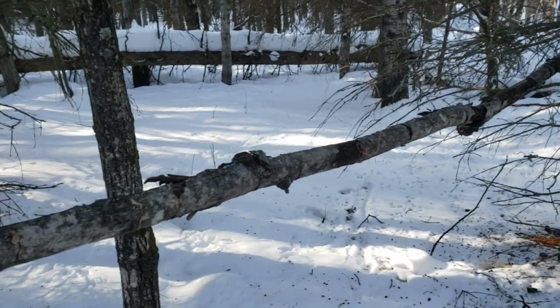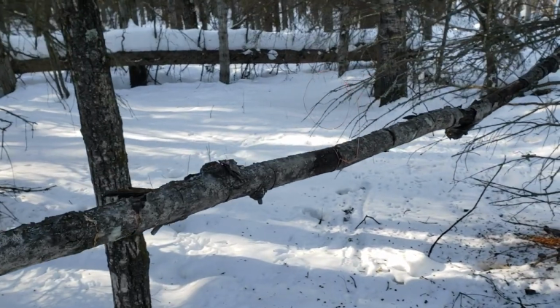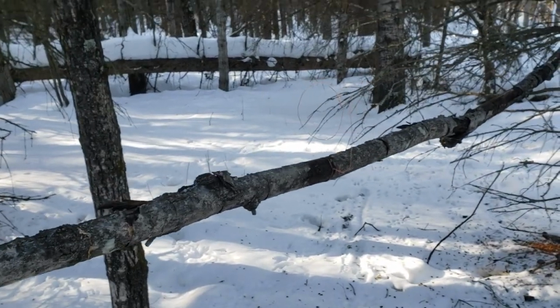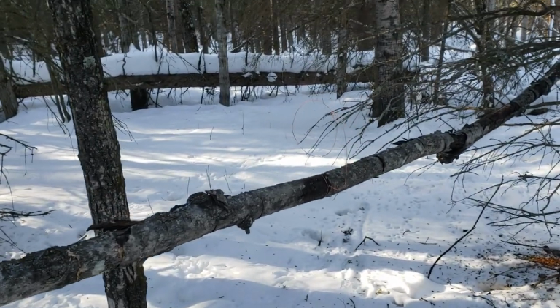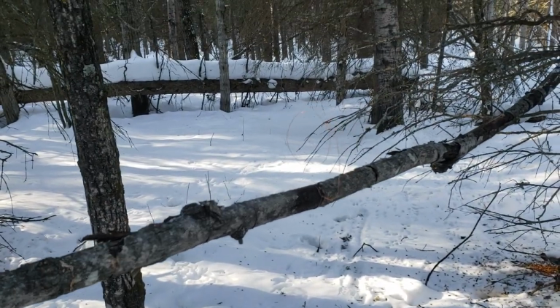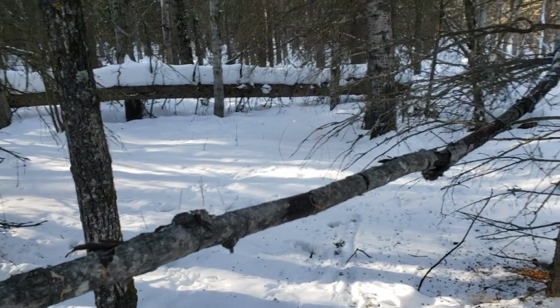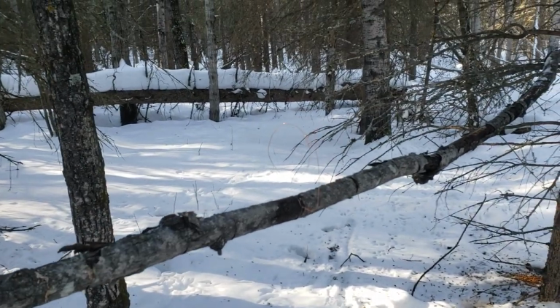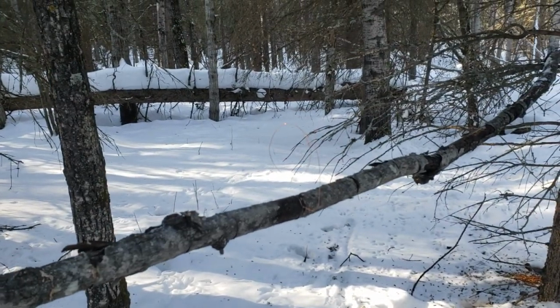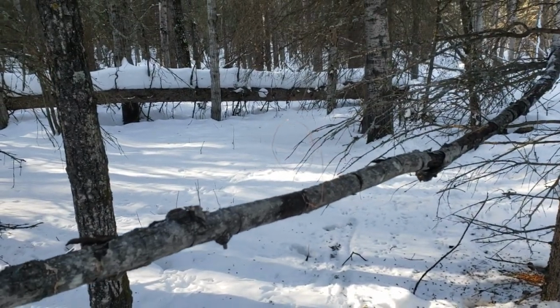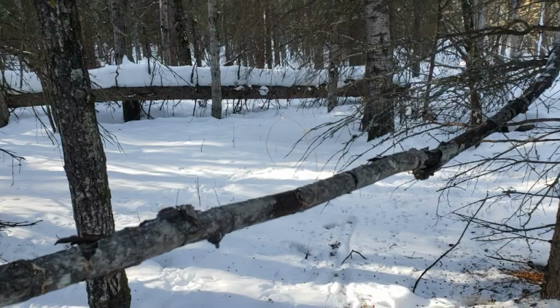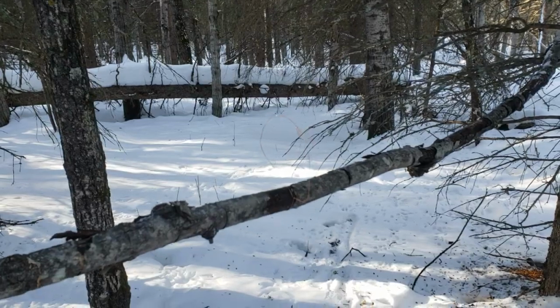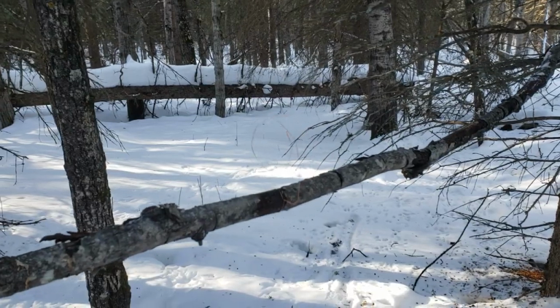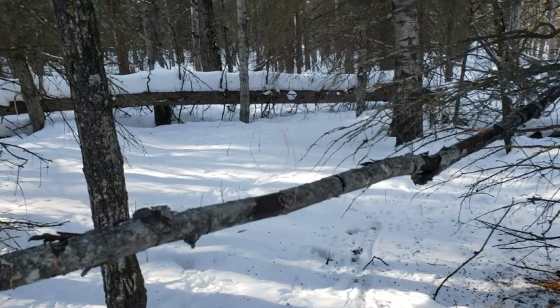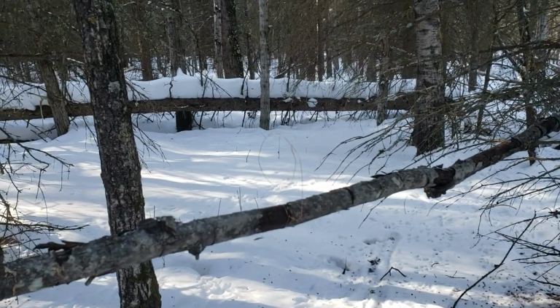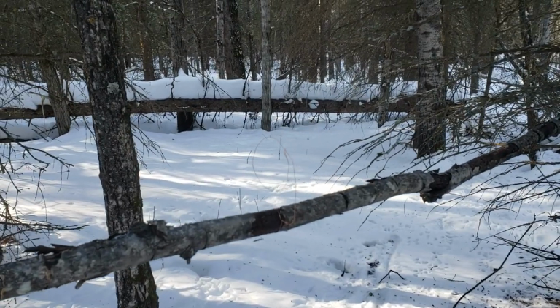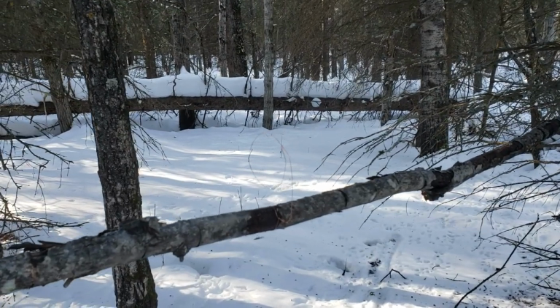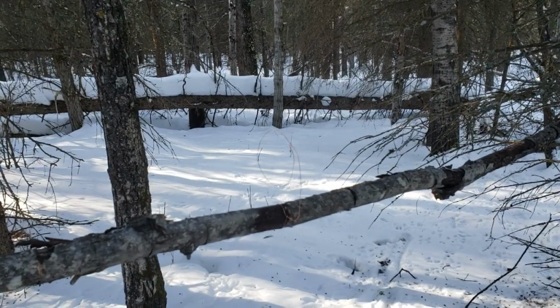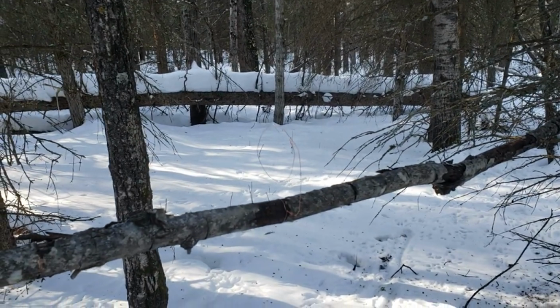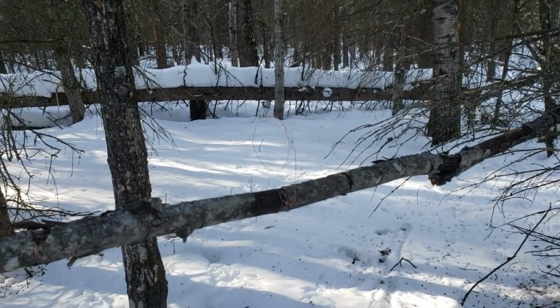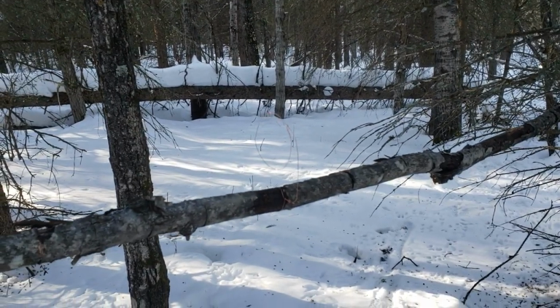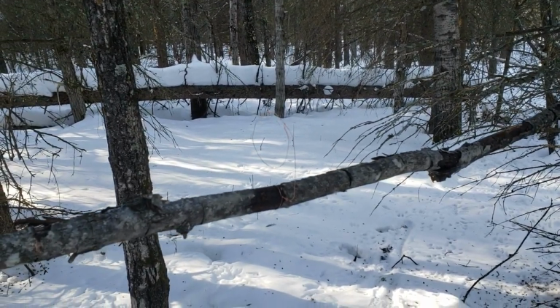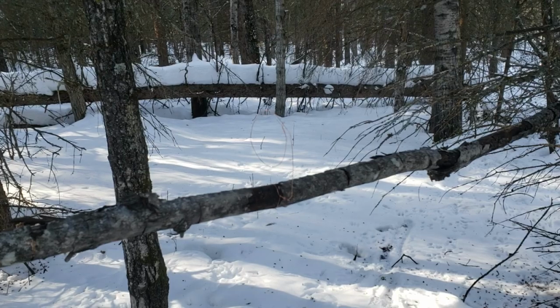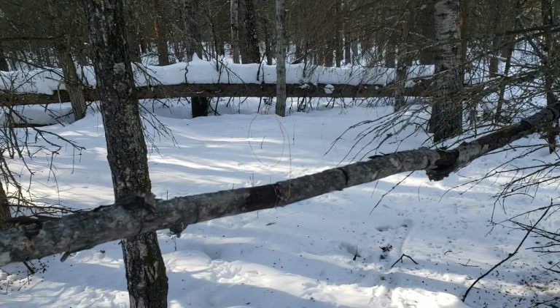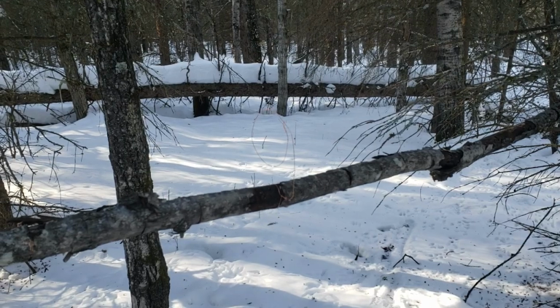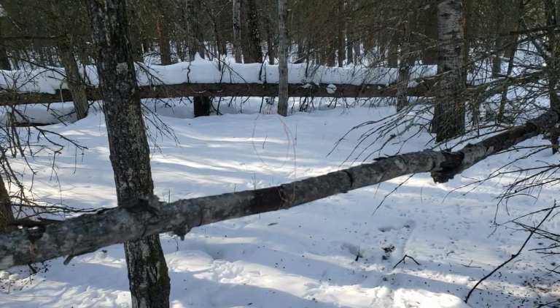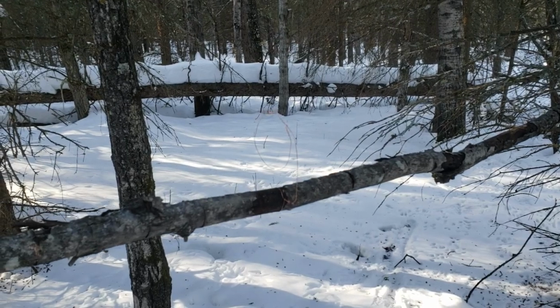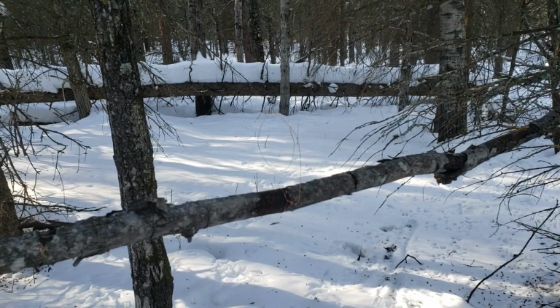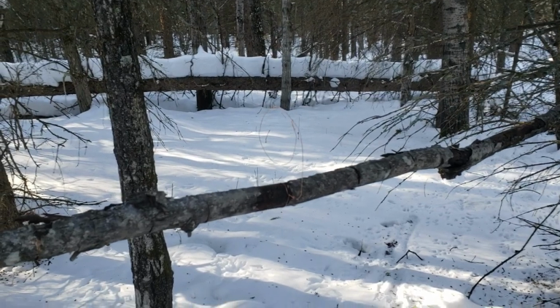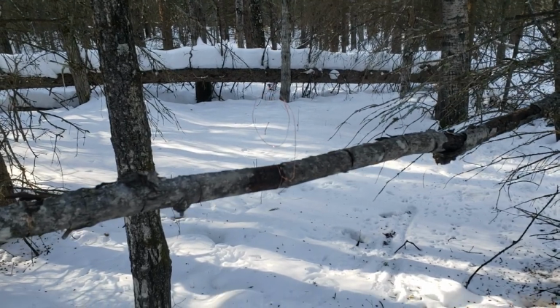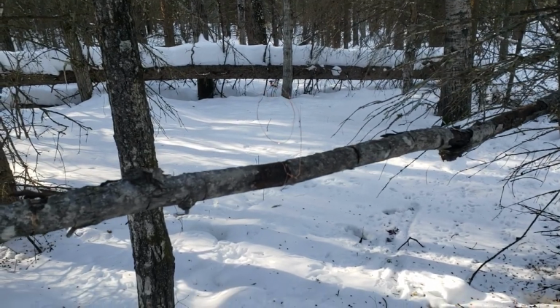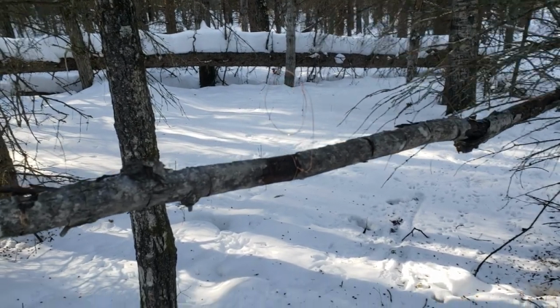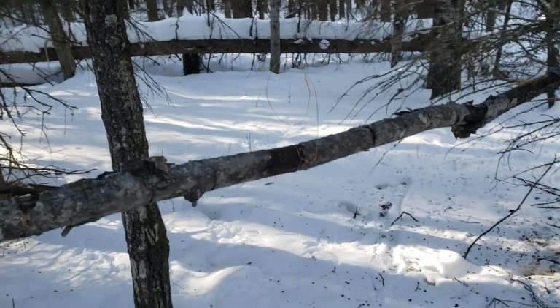One of my YouTube friends, my followers, he's having a squirrel problem in town where he lives and he doesn't know how to really get rid of them because he can't really shoot them in town.